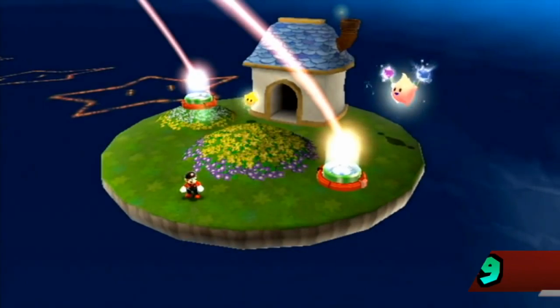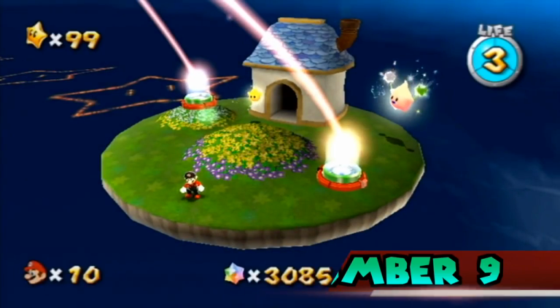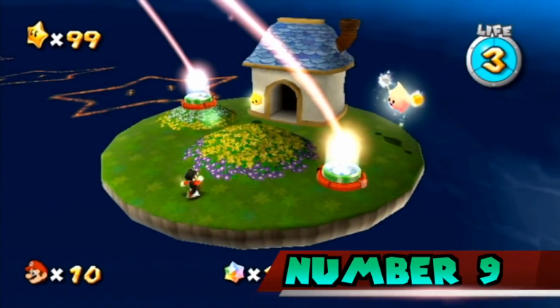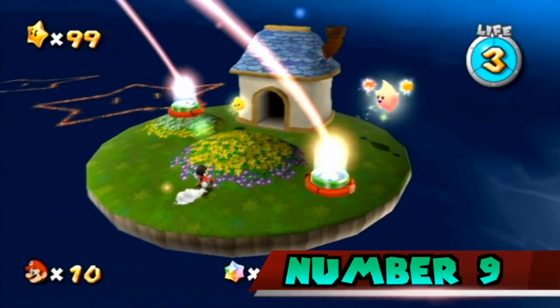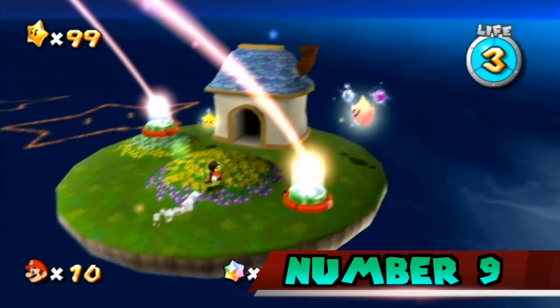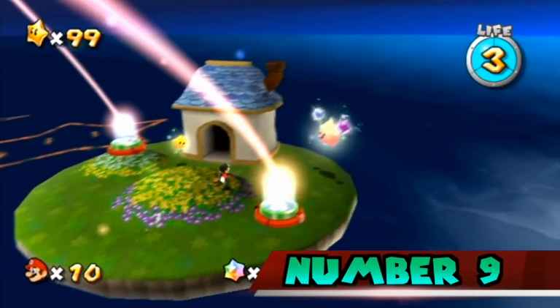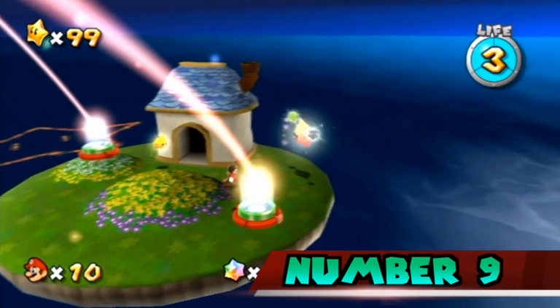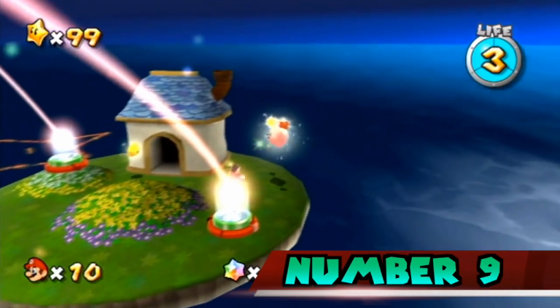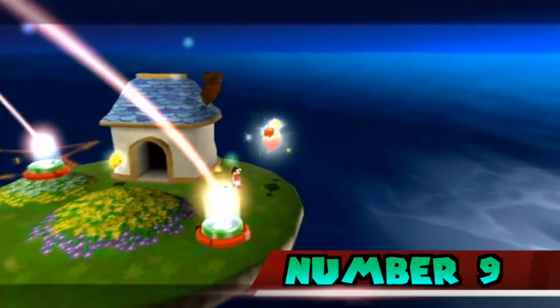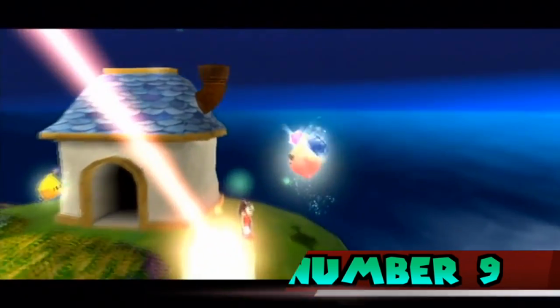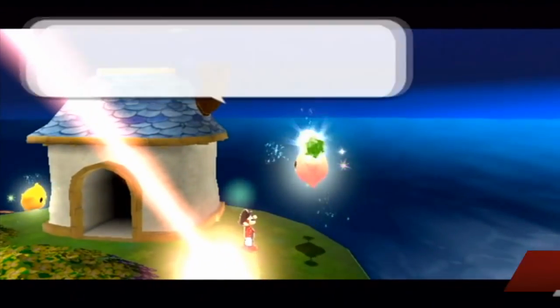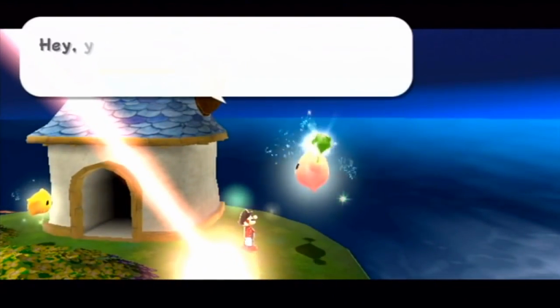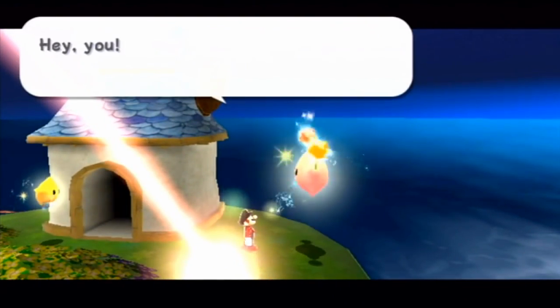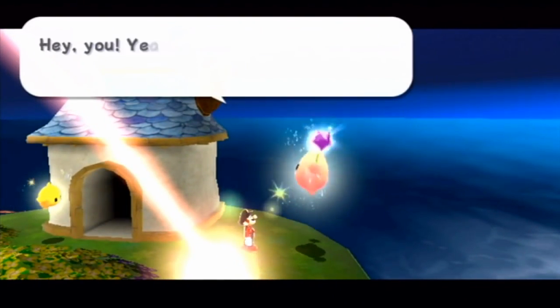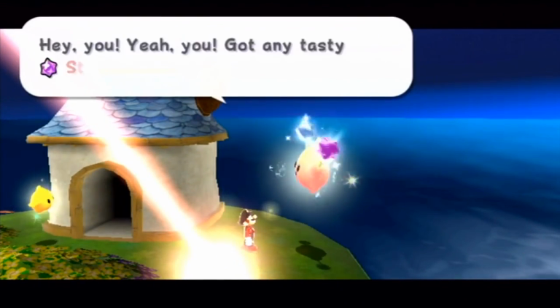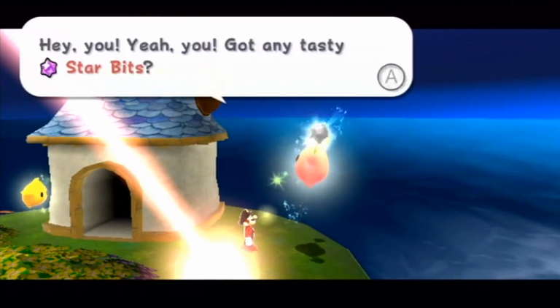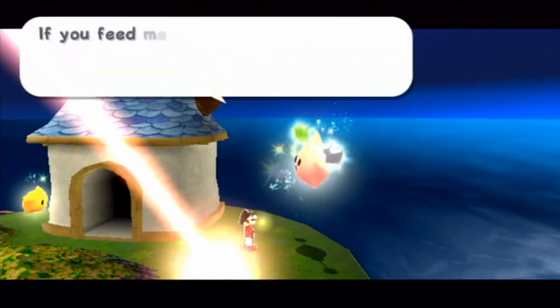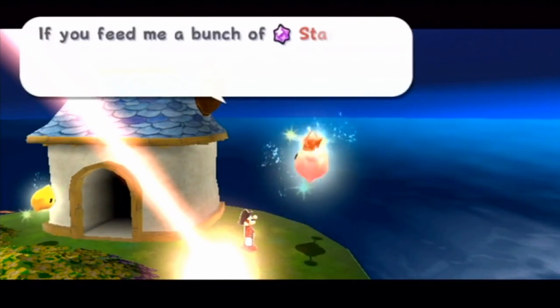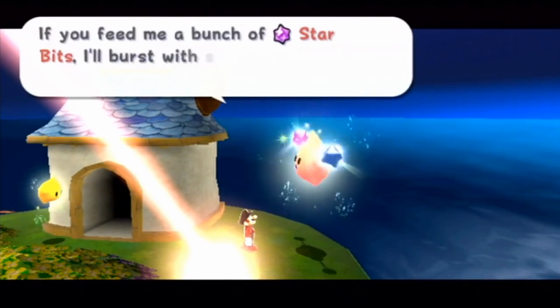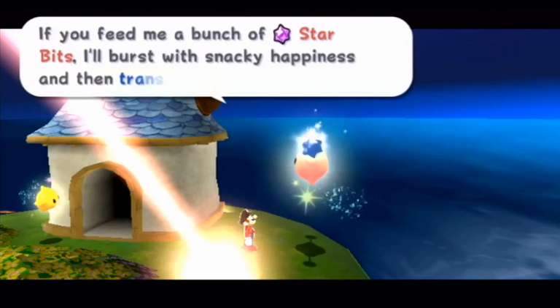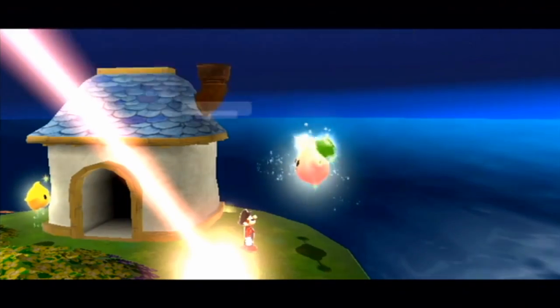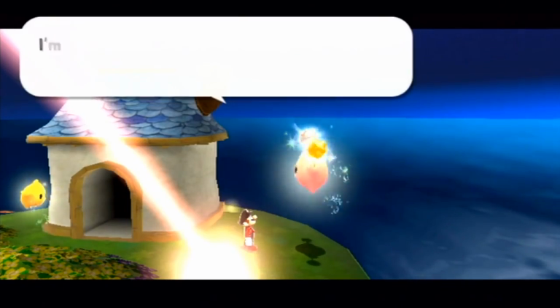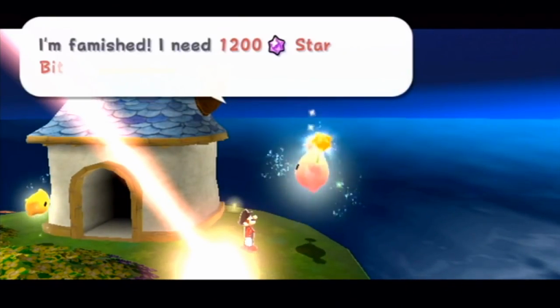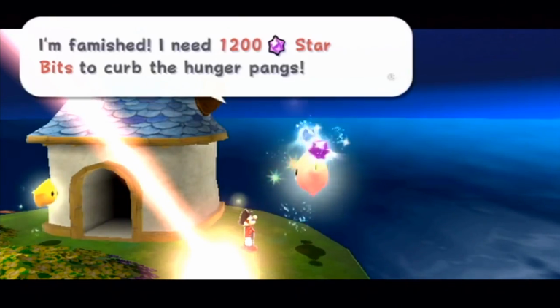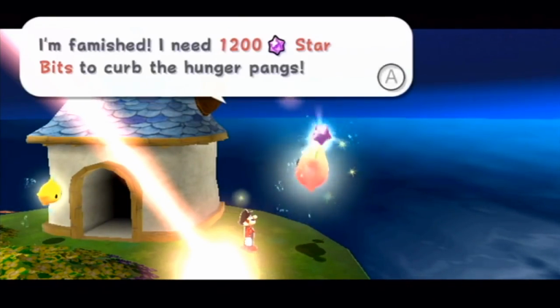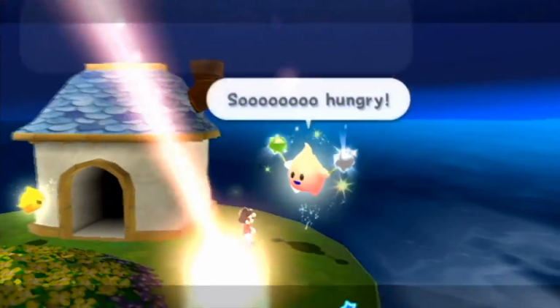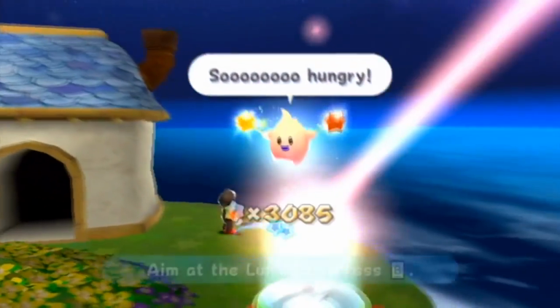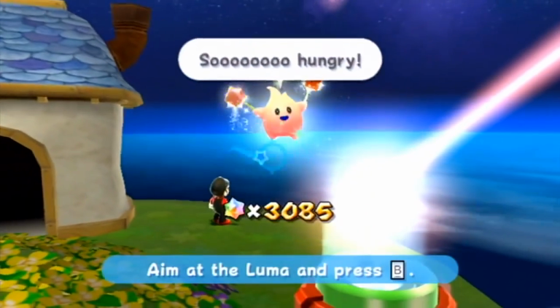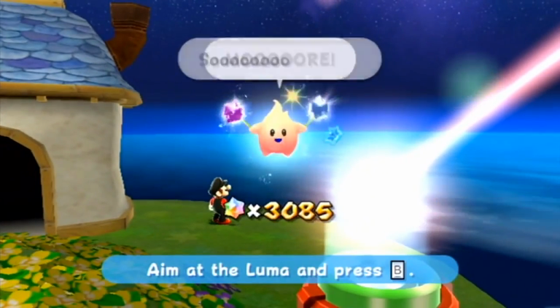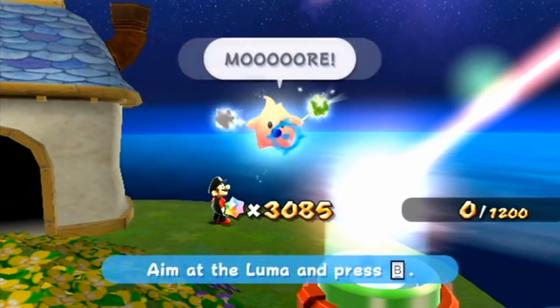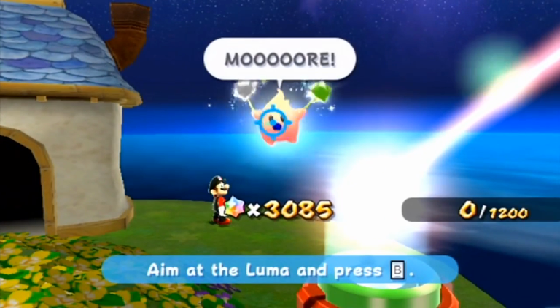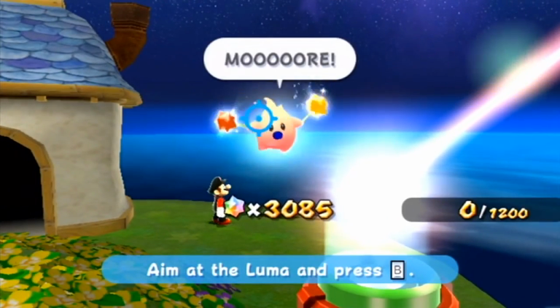Number 9. An unused luma called Tekoji is present in the game's data. Tekoji vaguely resembles L-Star from Paper Mario and the Millennium Star from Mario Party 5.